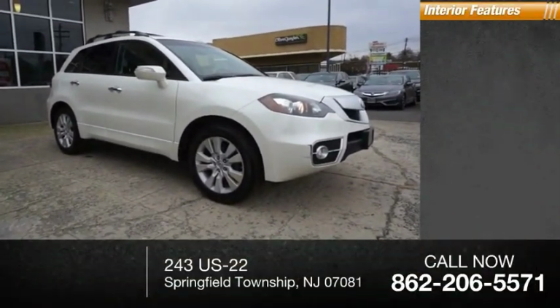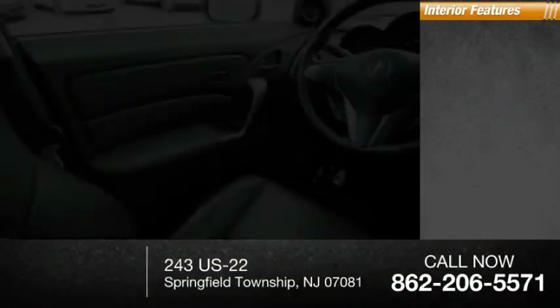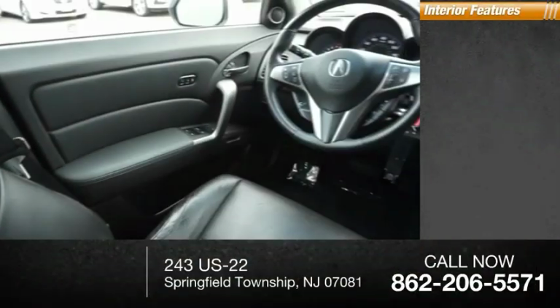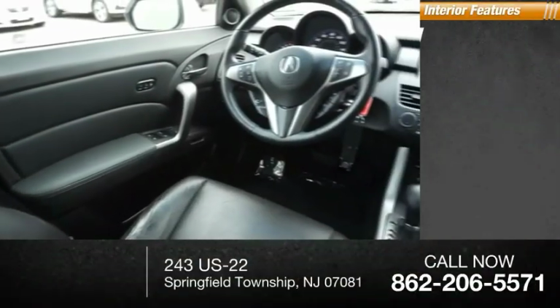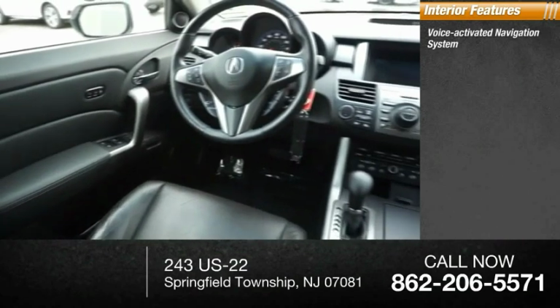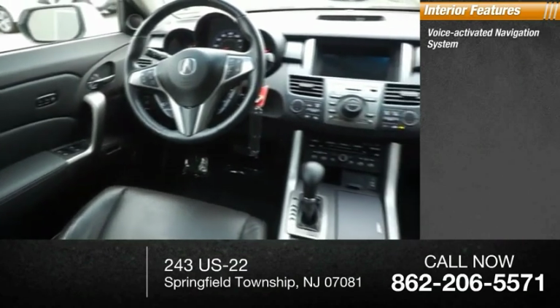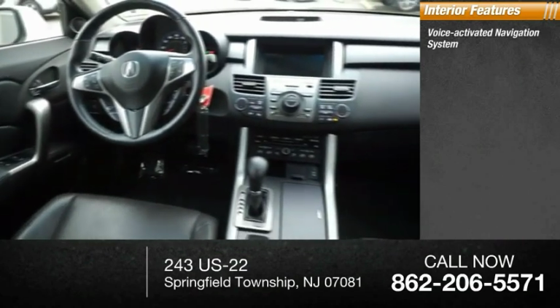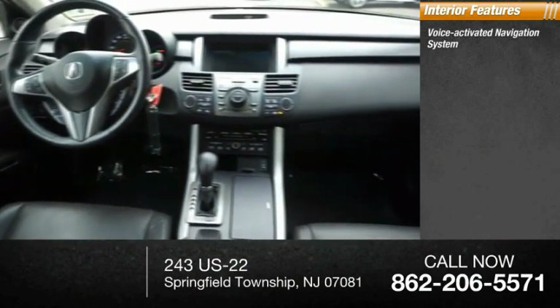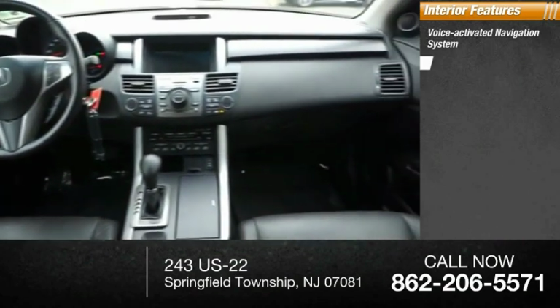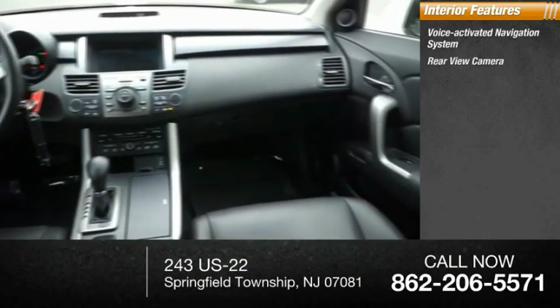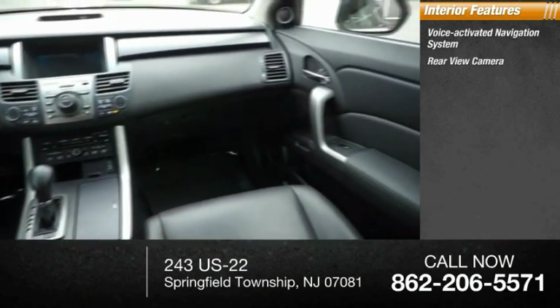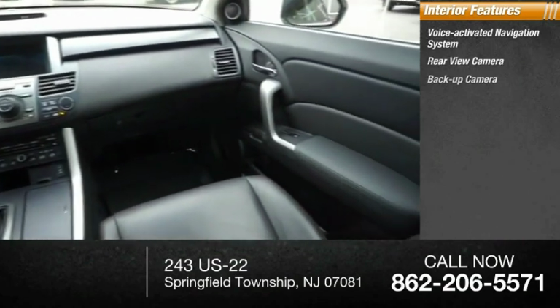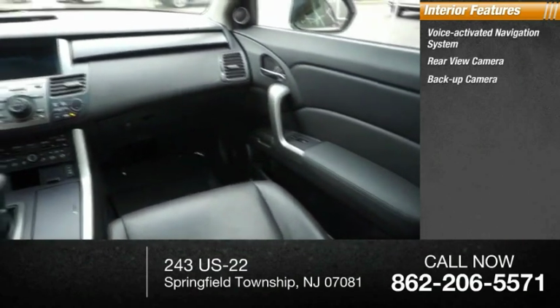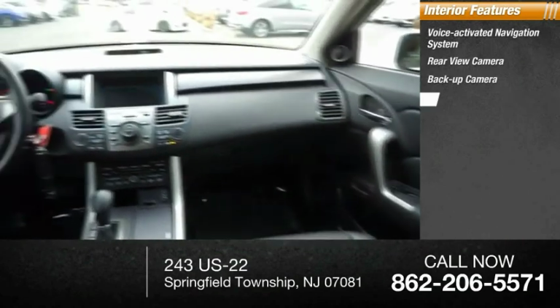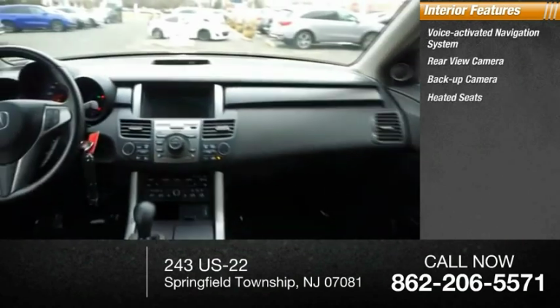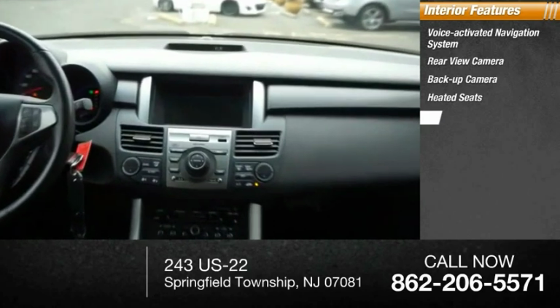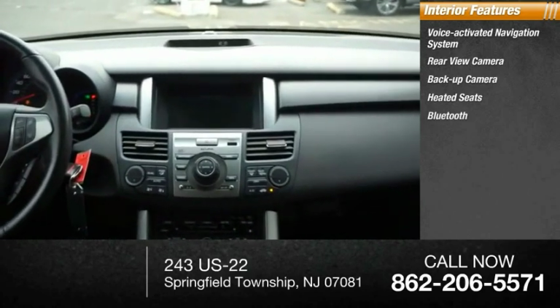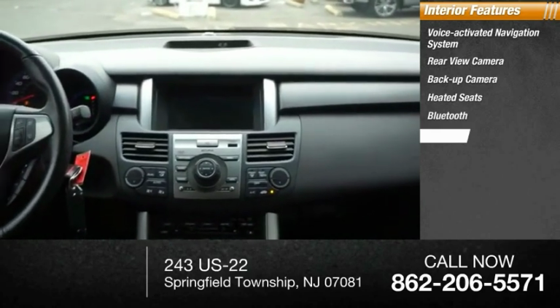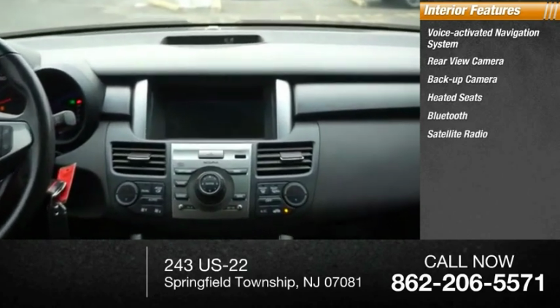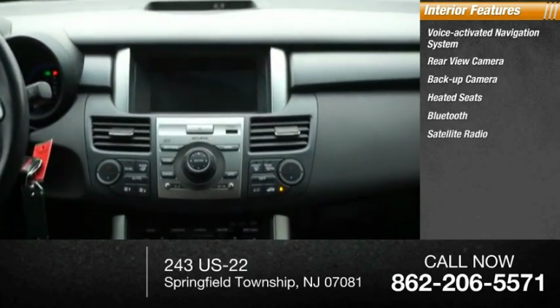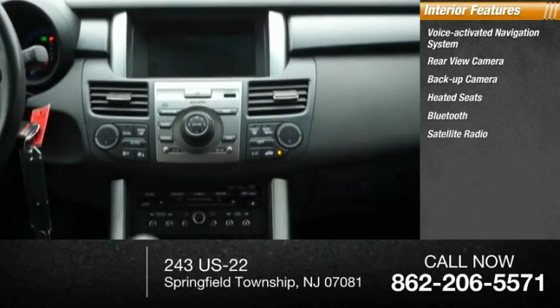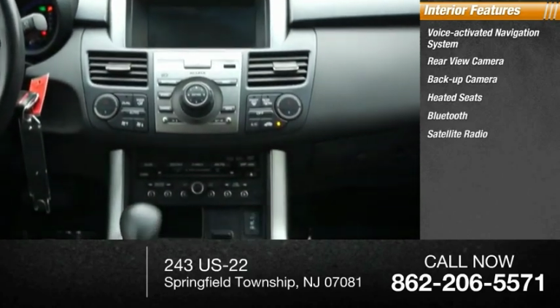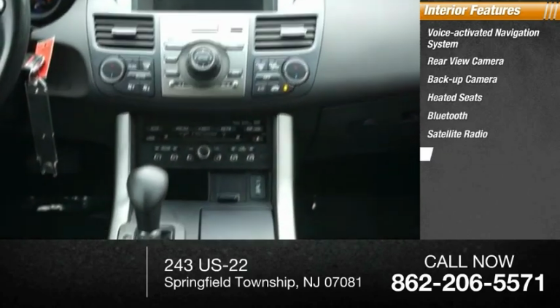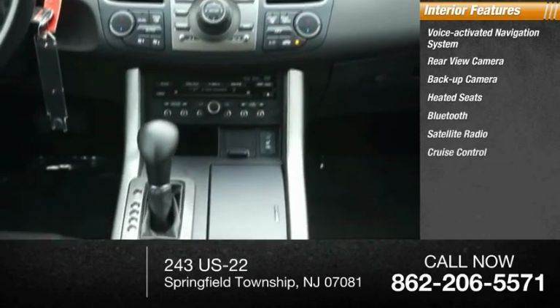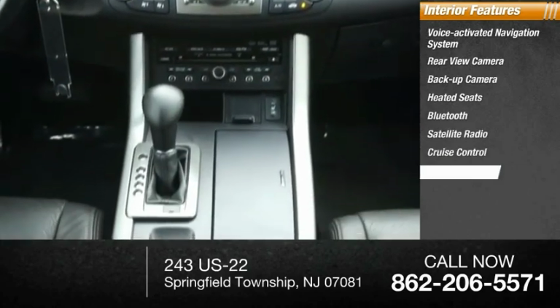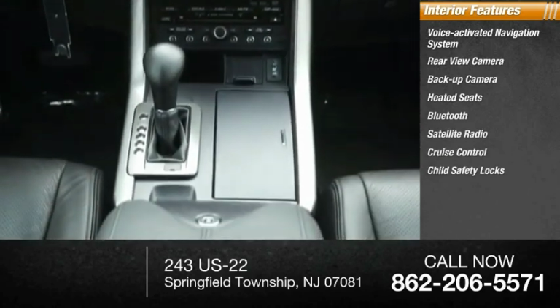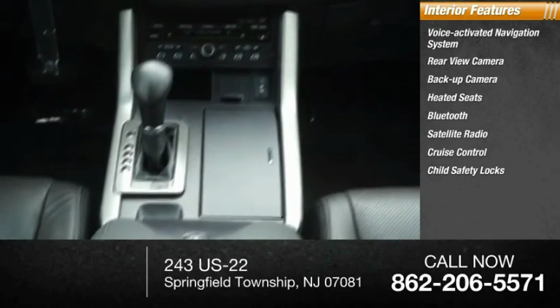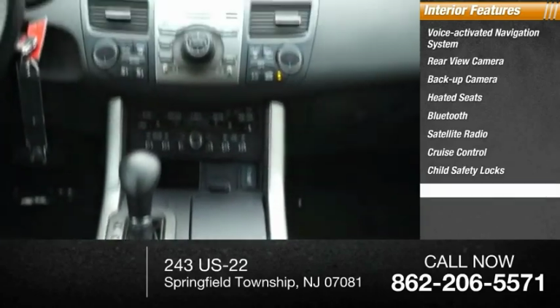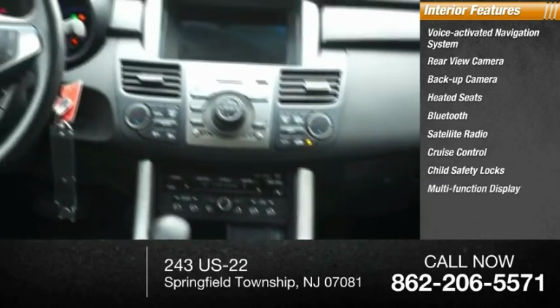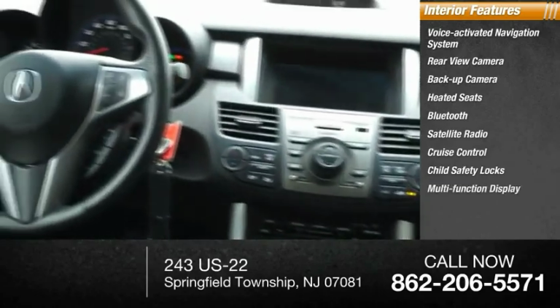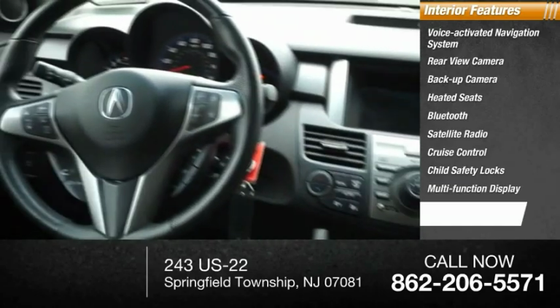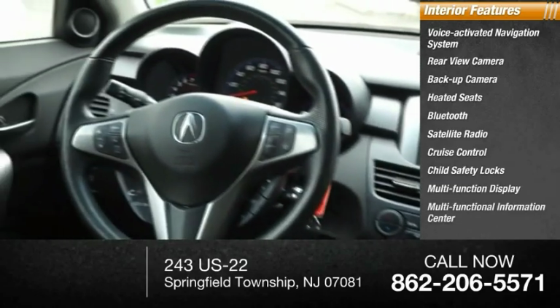Inside you'll find a voice-activated navigation system, rear view camera, backup camera, heated seats, Bluetooth, satellite radio, cruise control, child safety locks, multifunction display, and multifunctional information center.